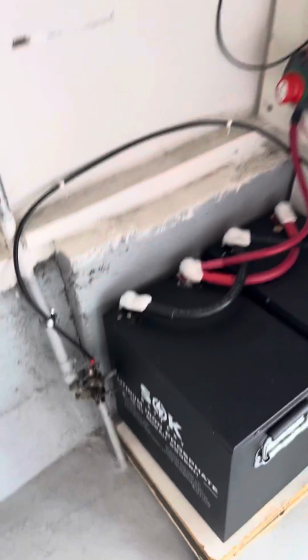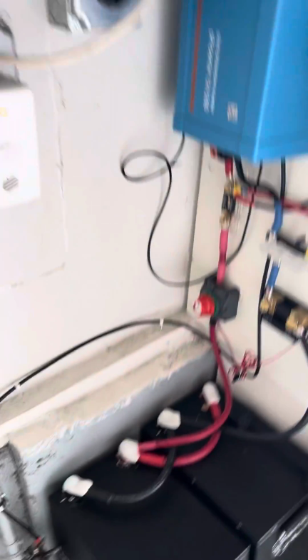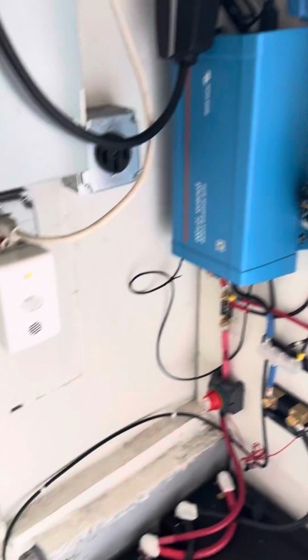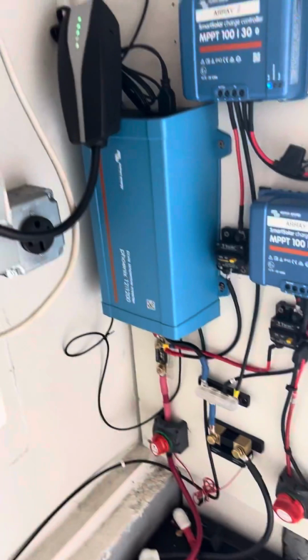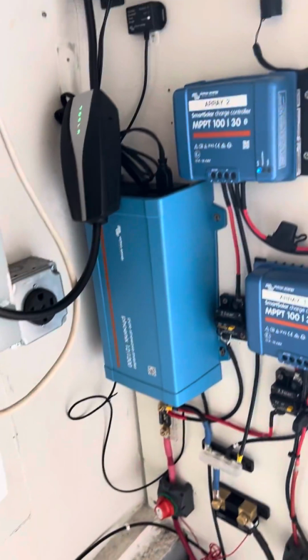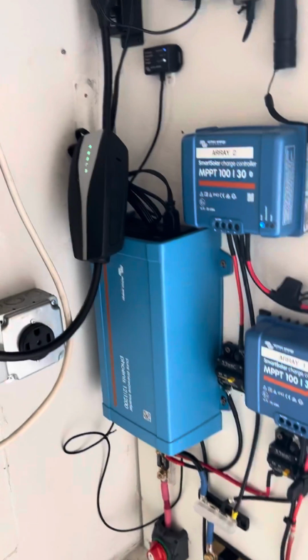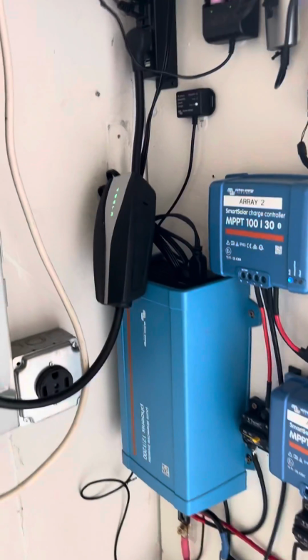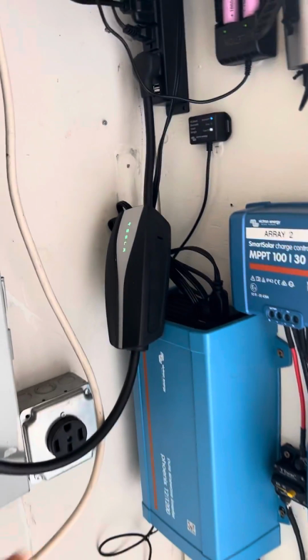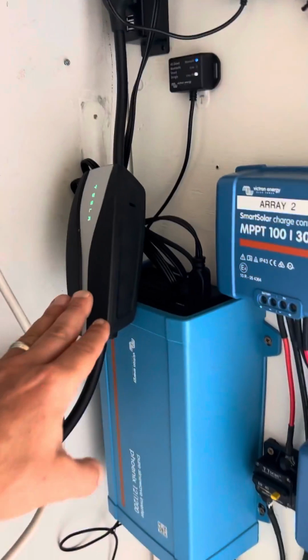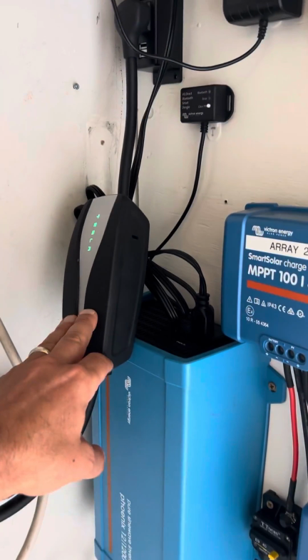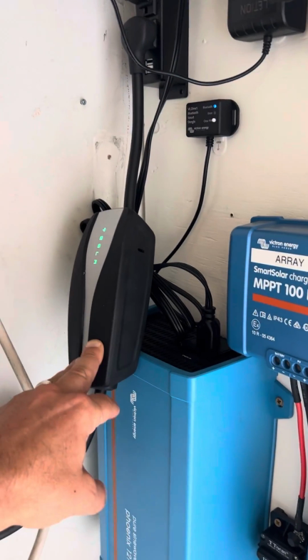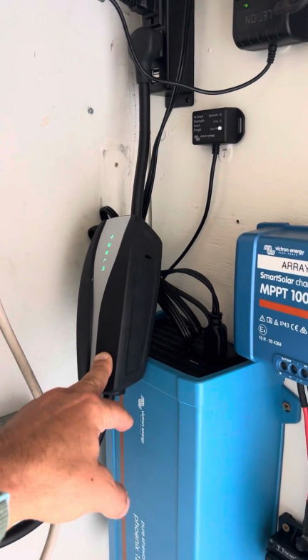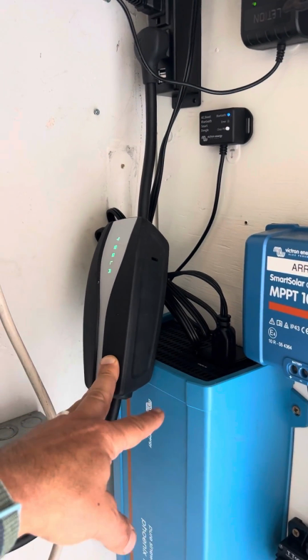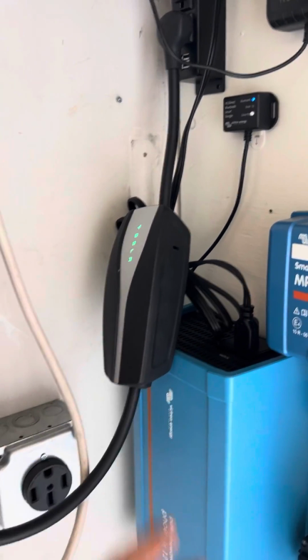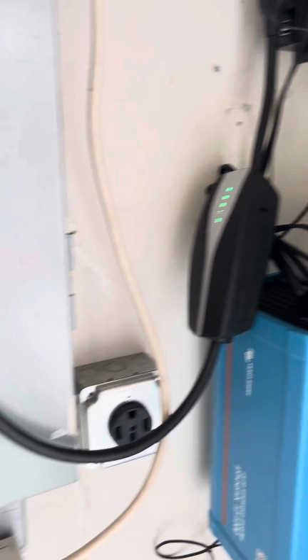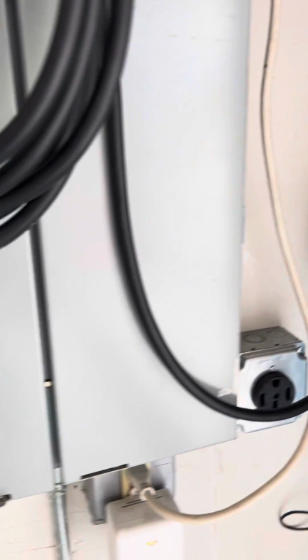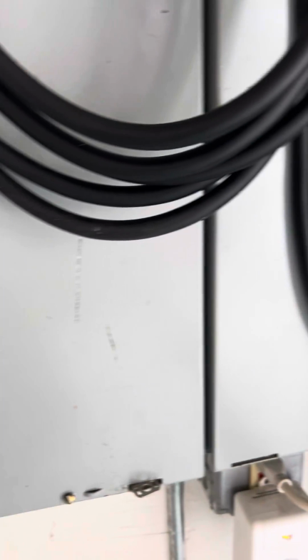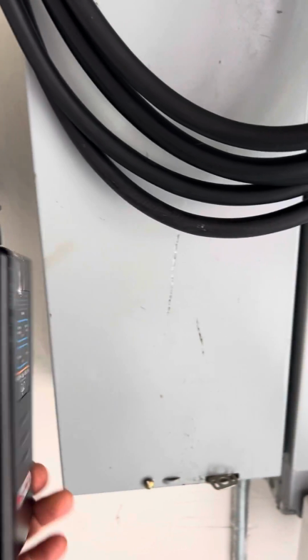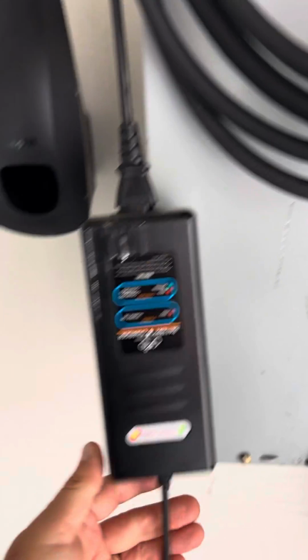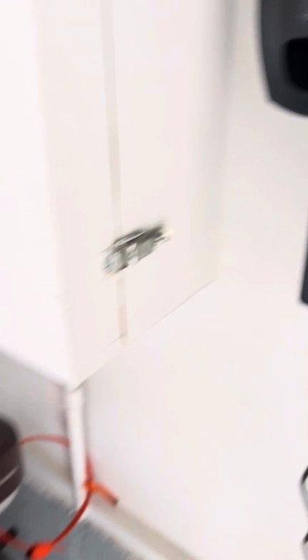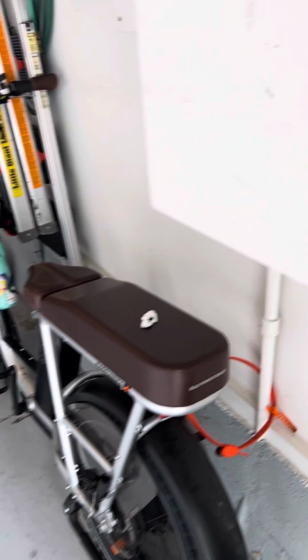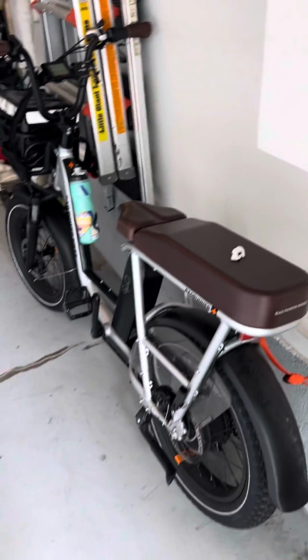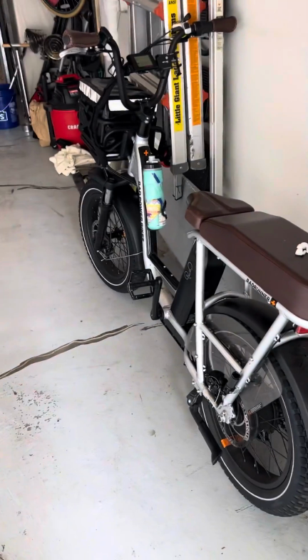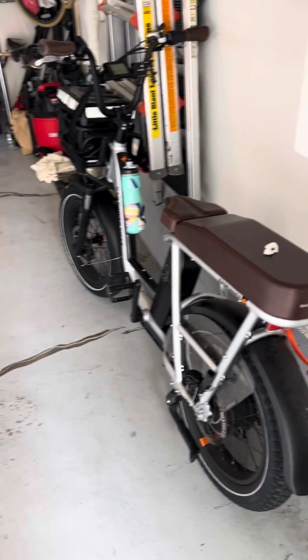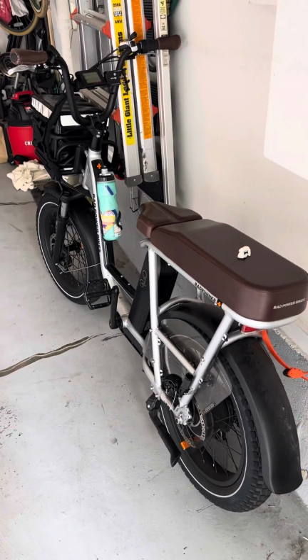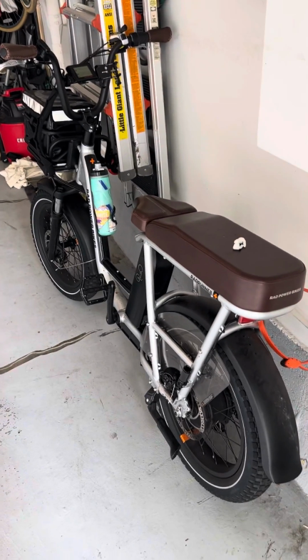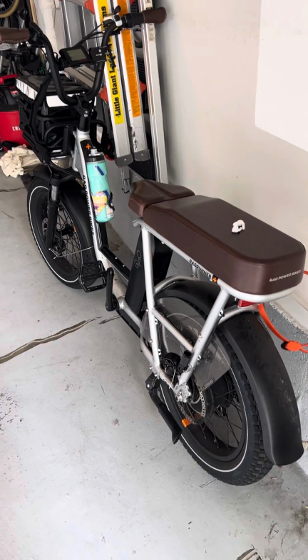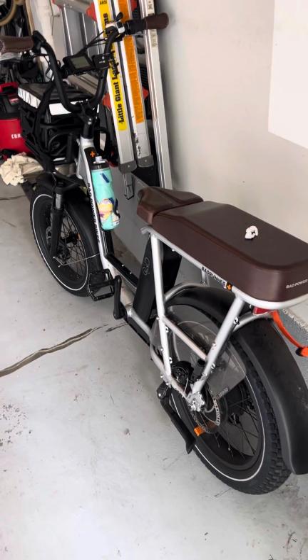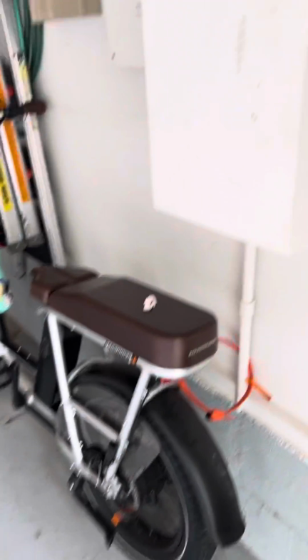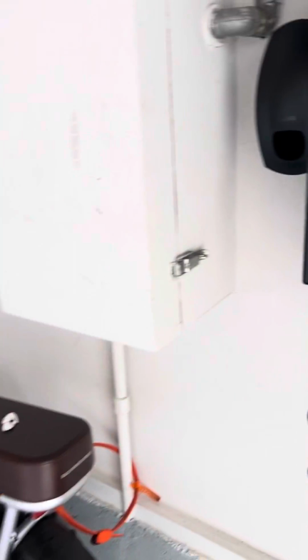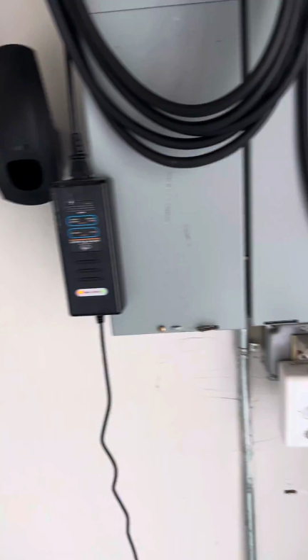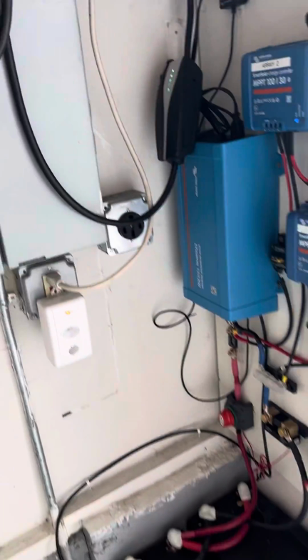So with all that working, I can trickle charge my Tesla, I can charge my e-bike, and it's all solar powered and works really really well.